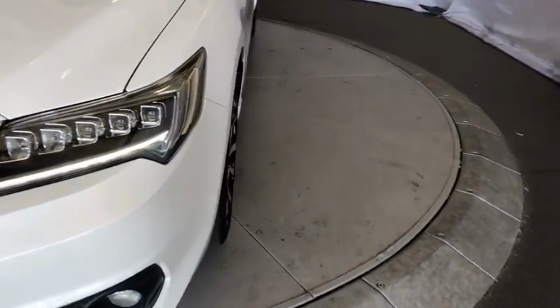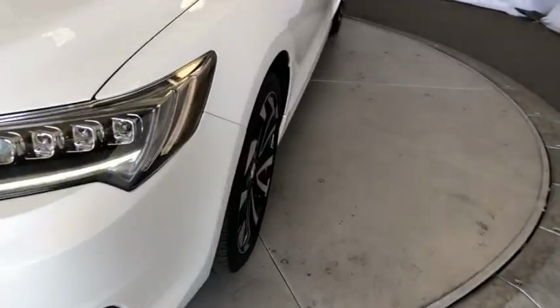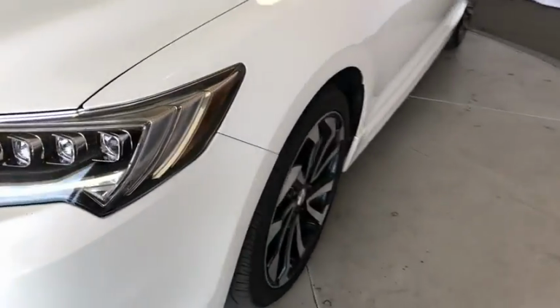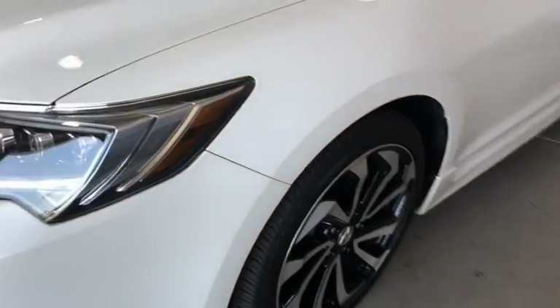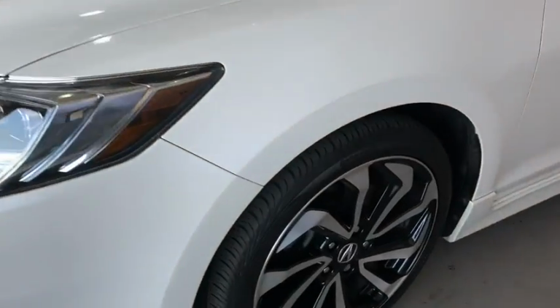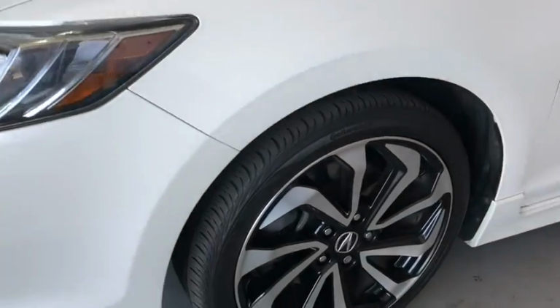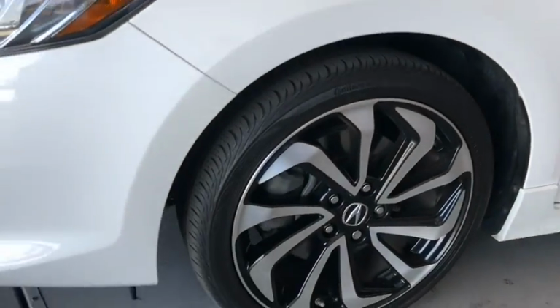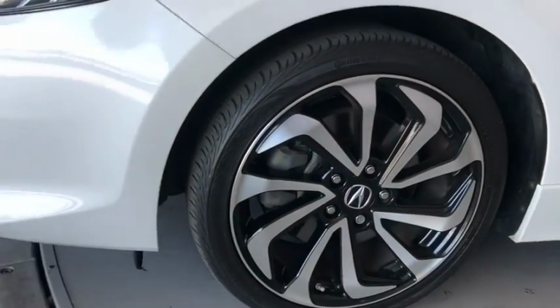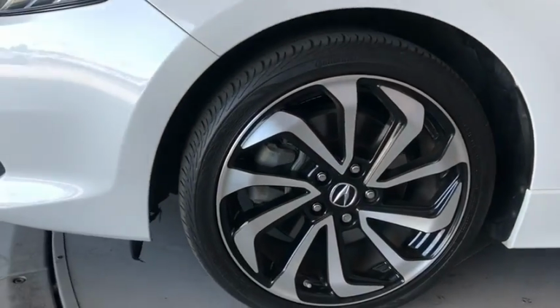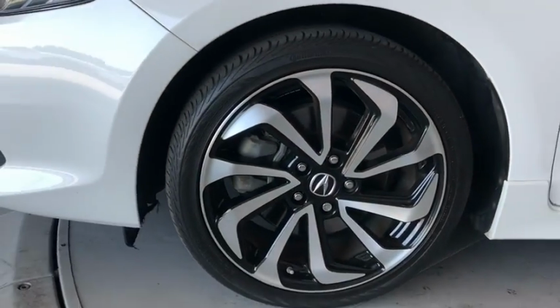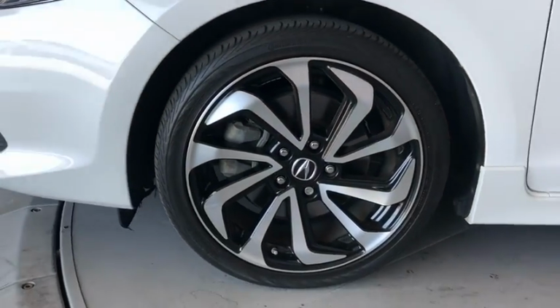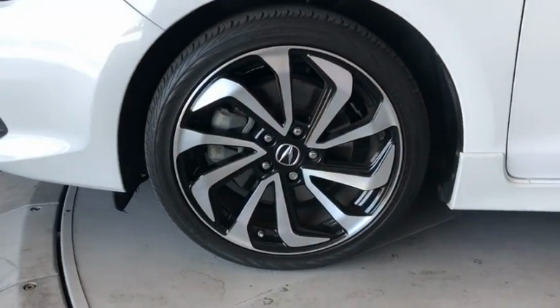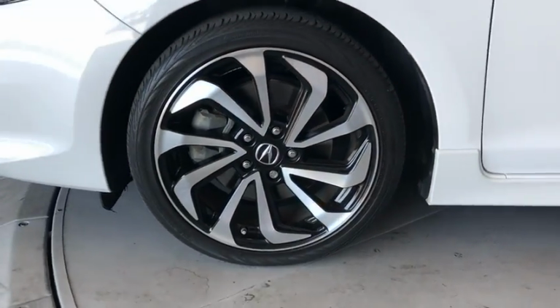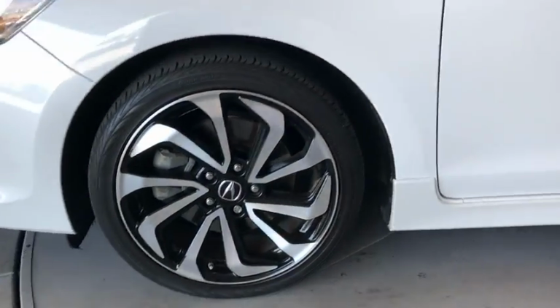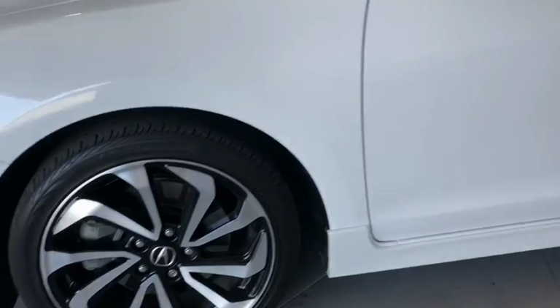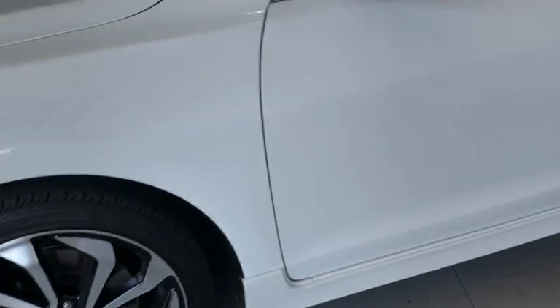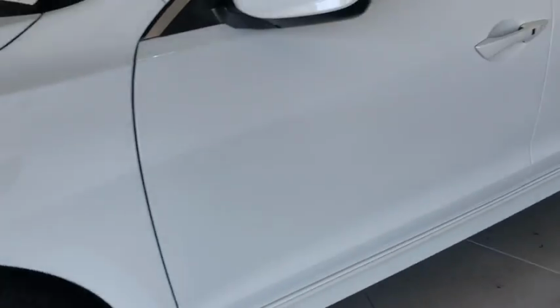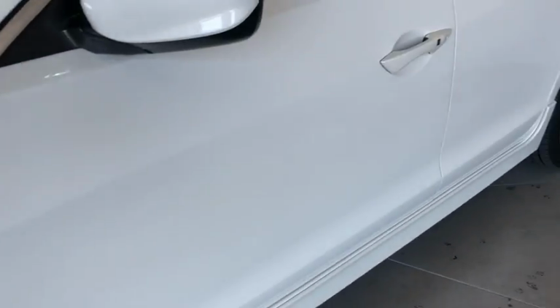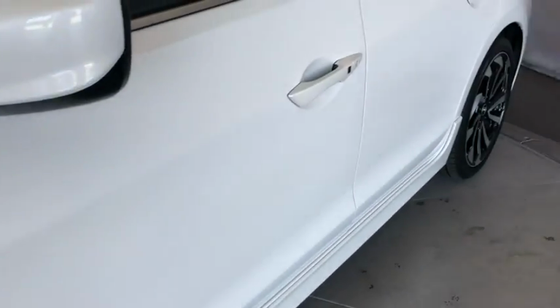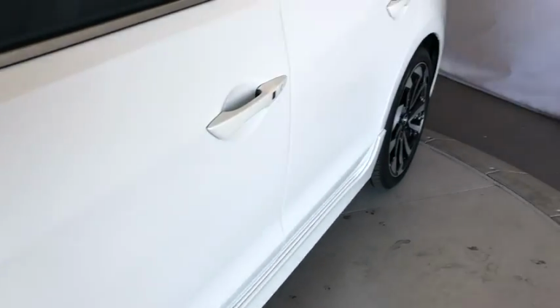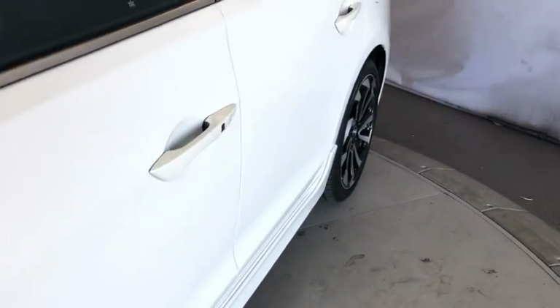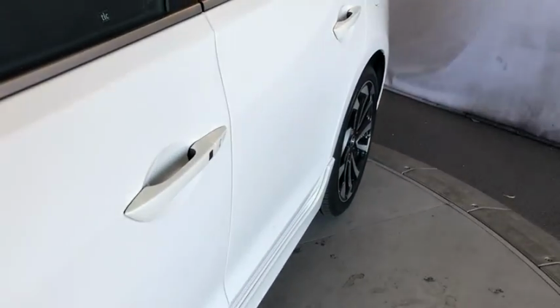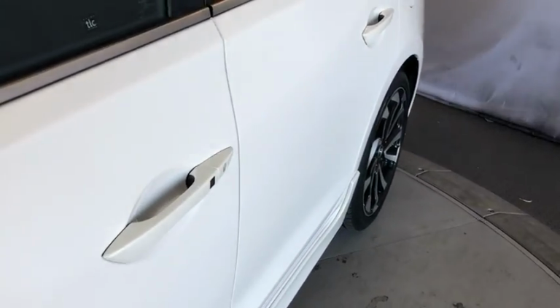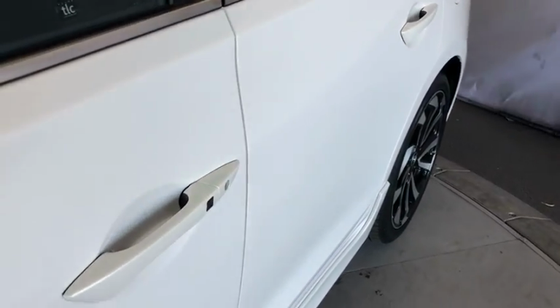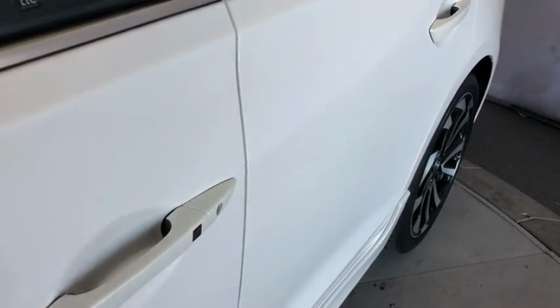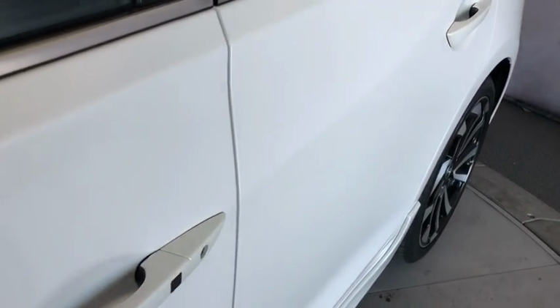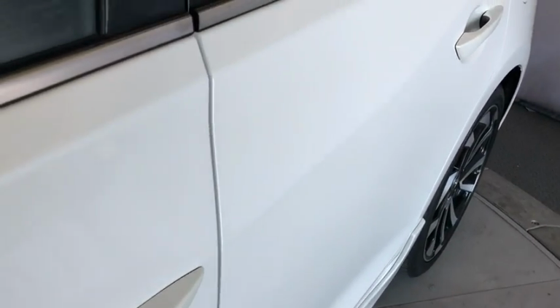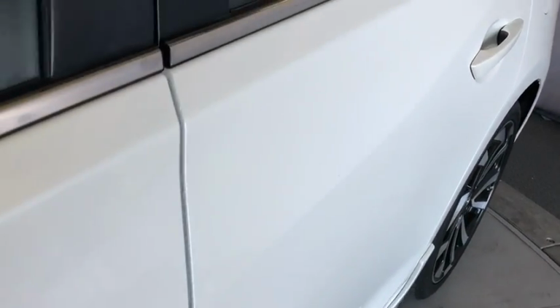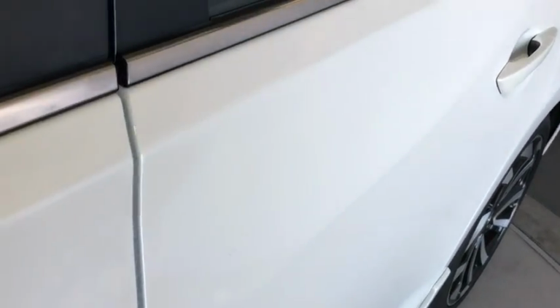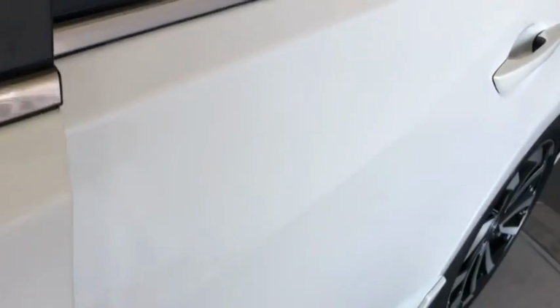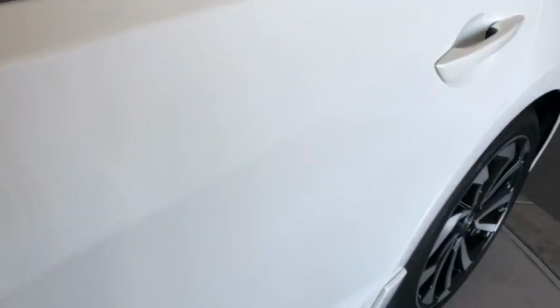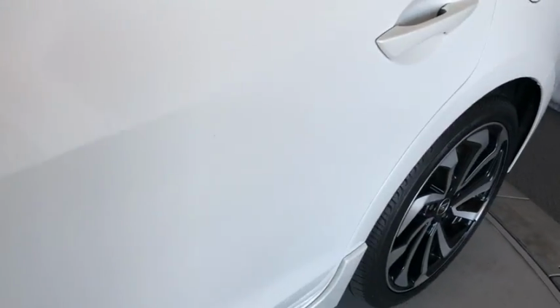Cruise control, four-wheel disc brakes, aluminum wheels, auto dimming rearview mirror, floor mats, universal garage door opener, AM FM stereo radio.